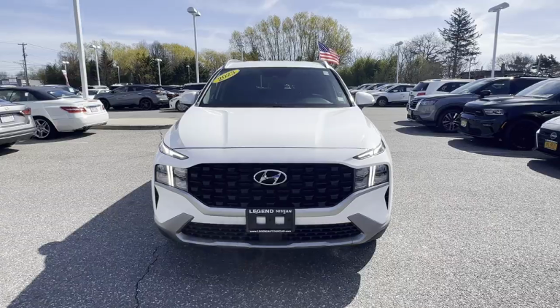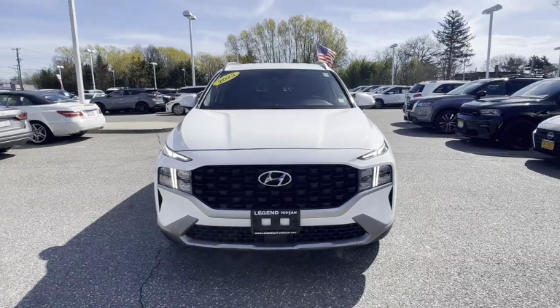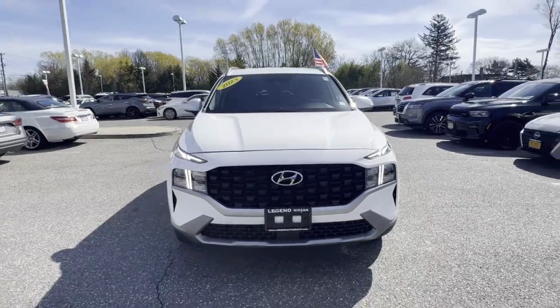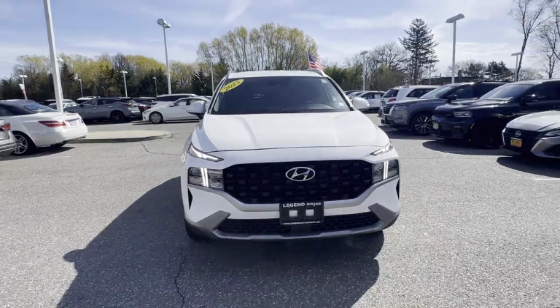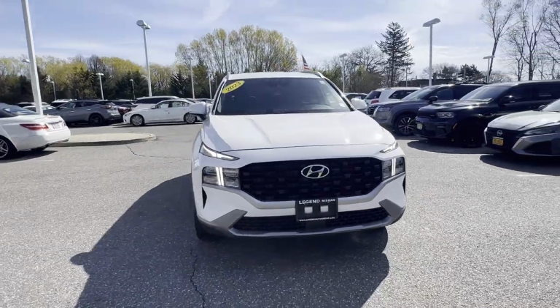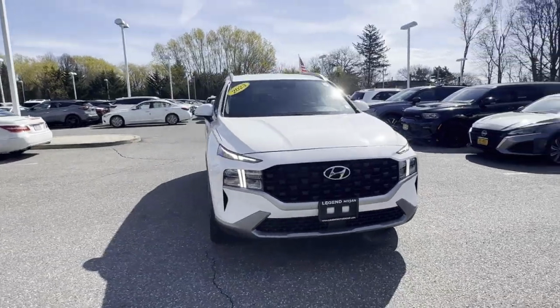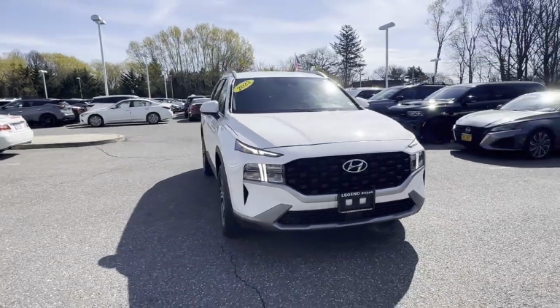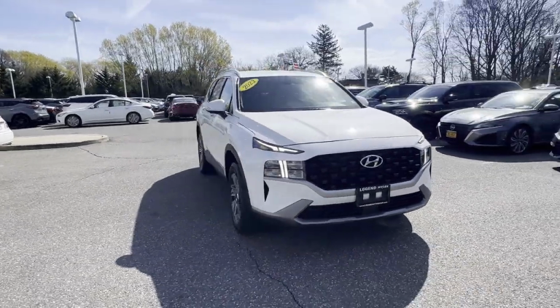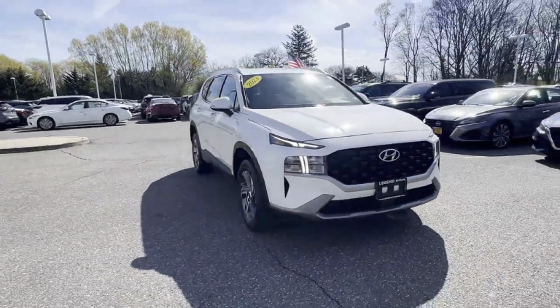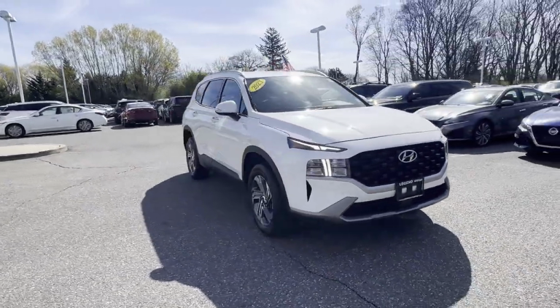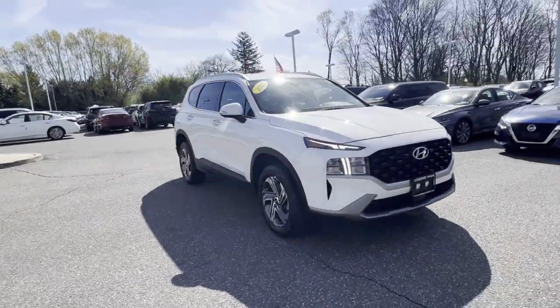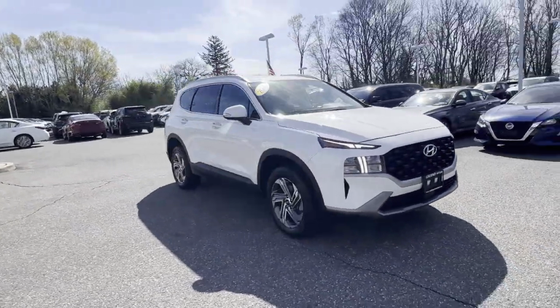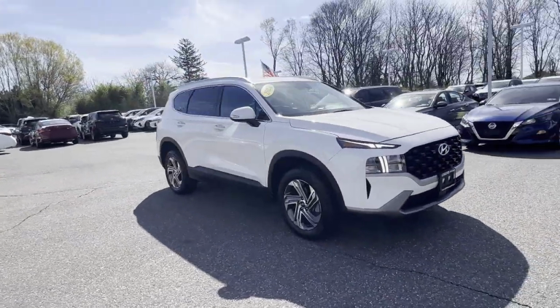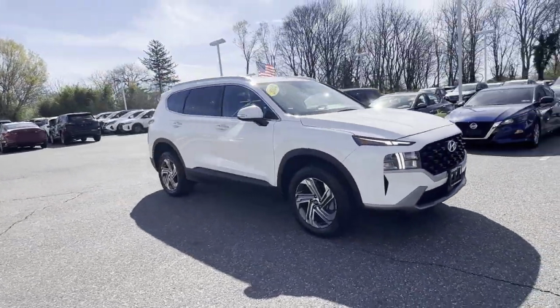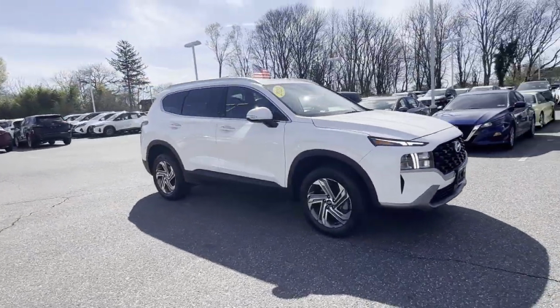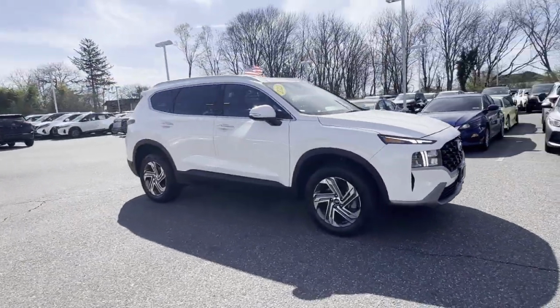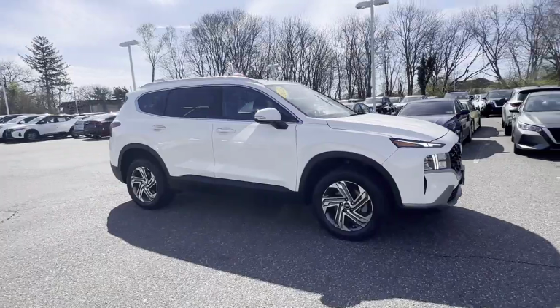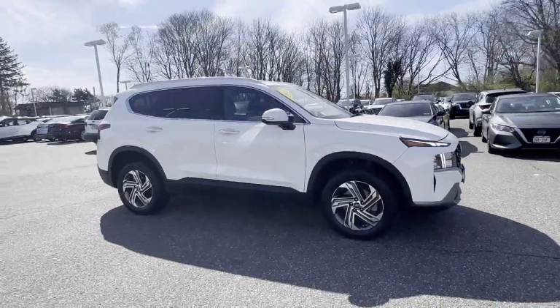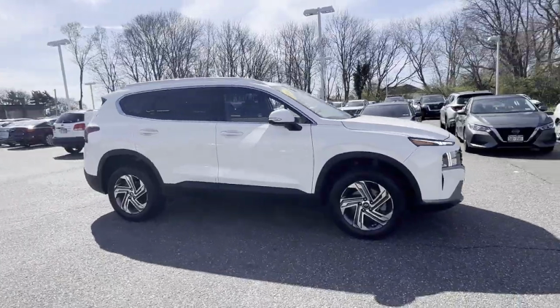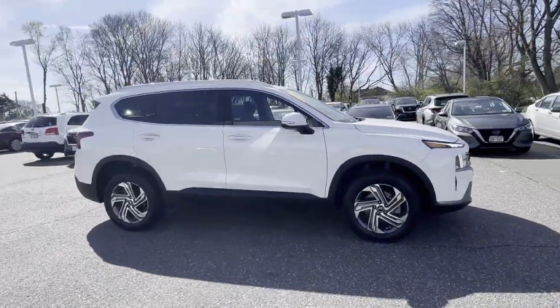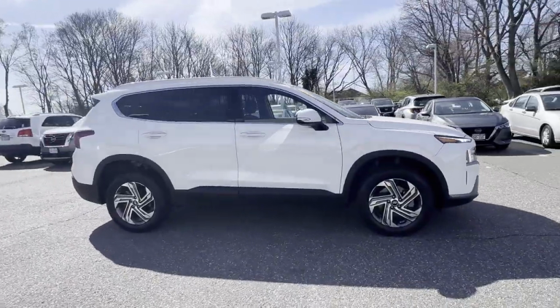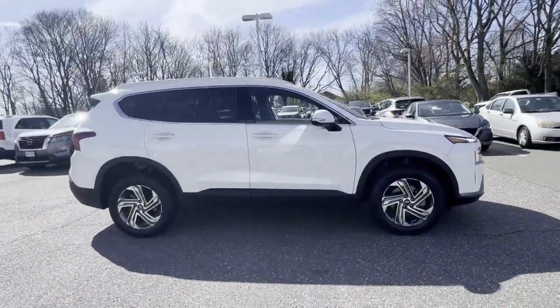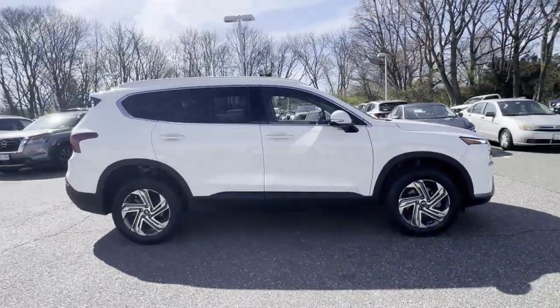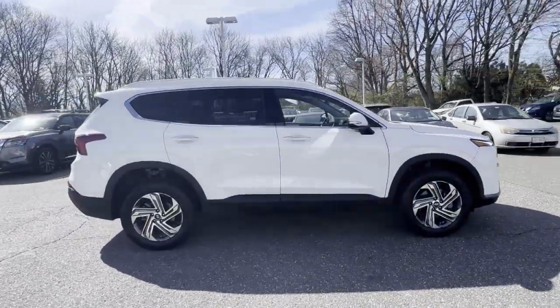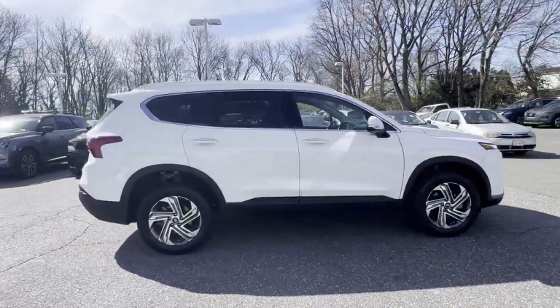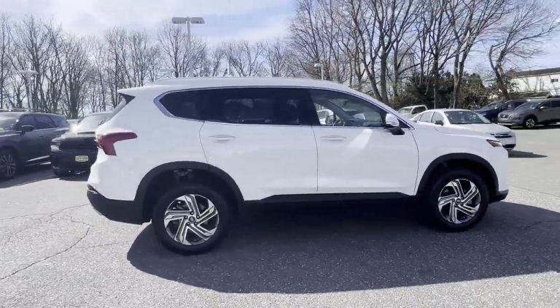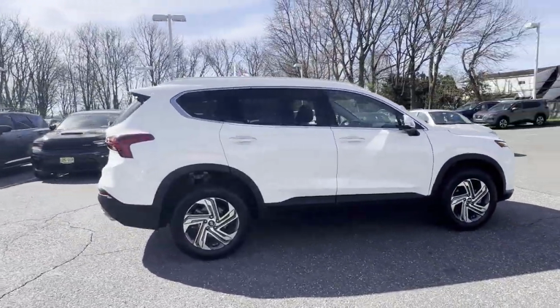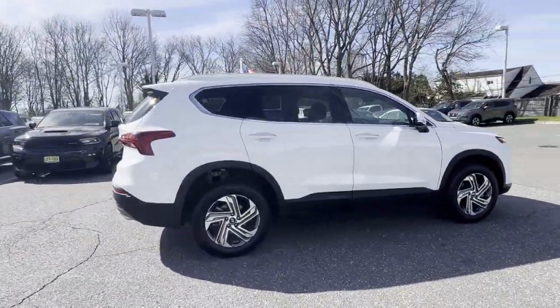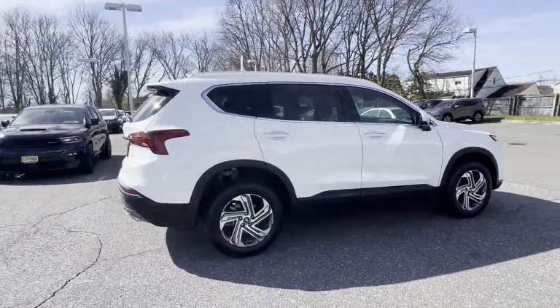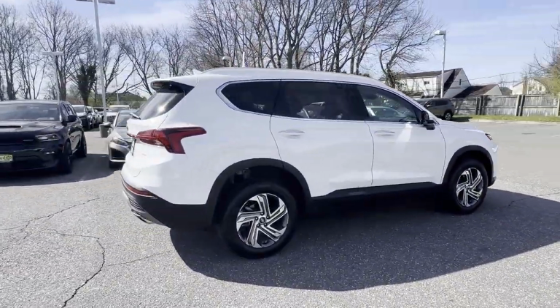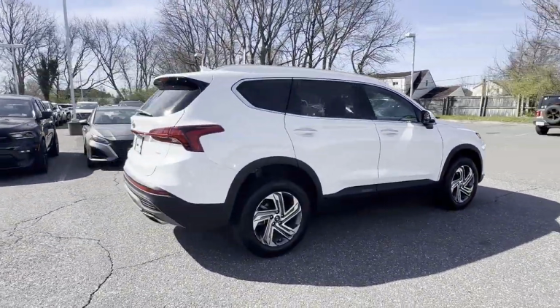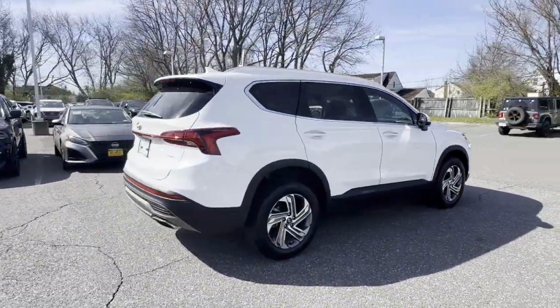2023 Hyundai Santa Fe. With less than 15,000 miles on the odometer, this SUV offers space as well as power and performance.